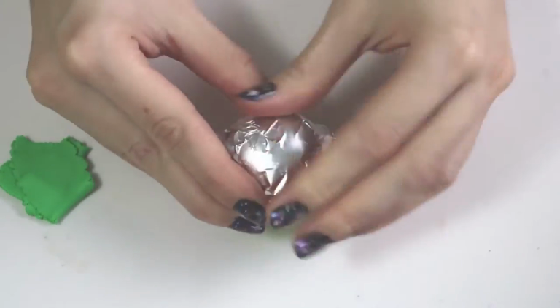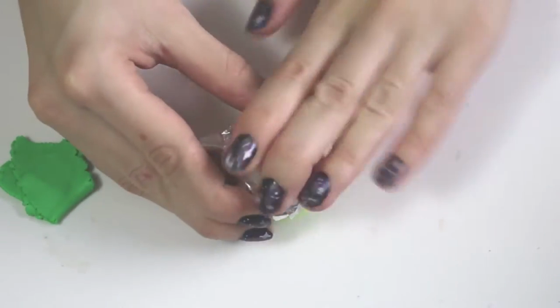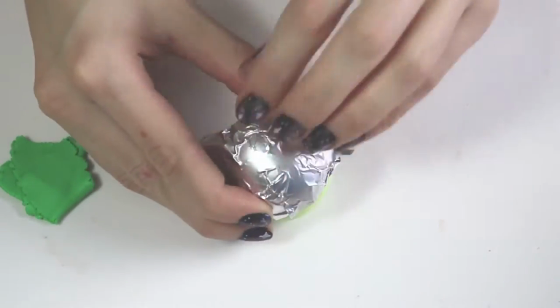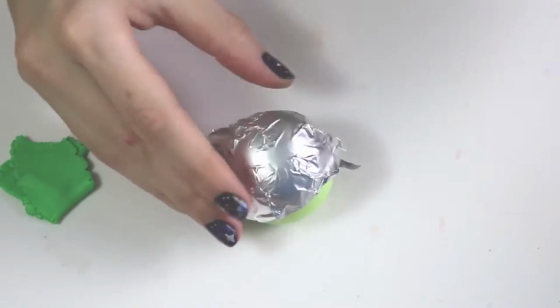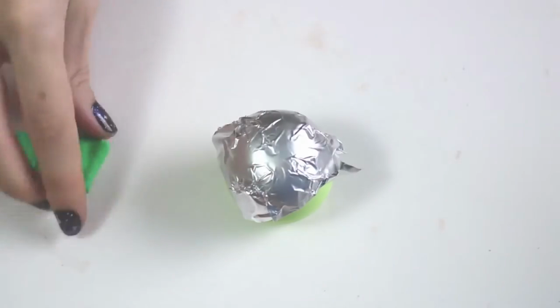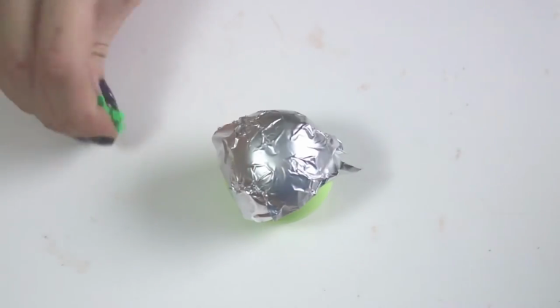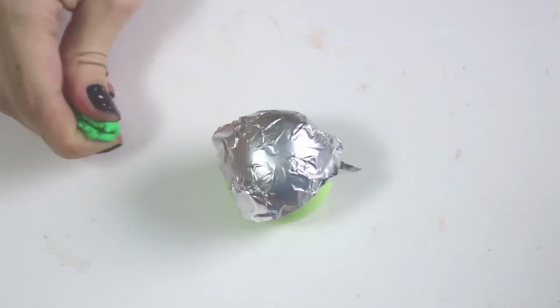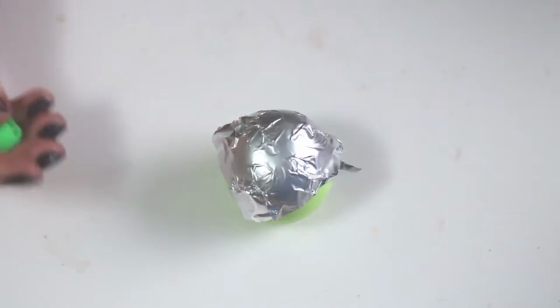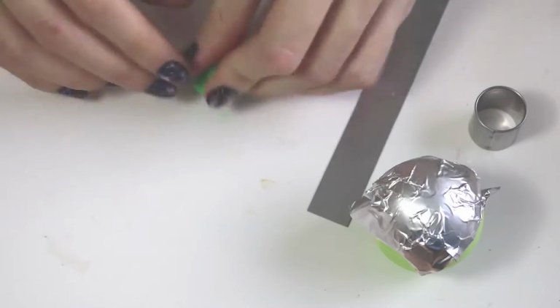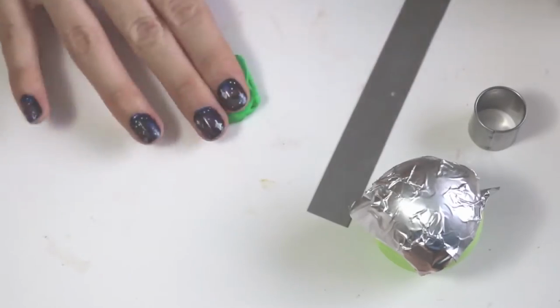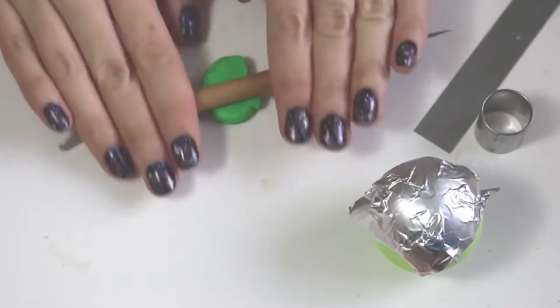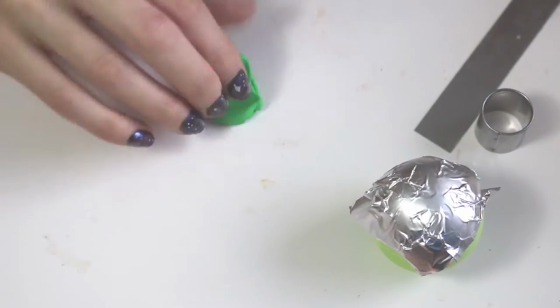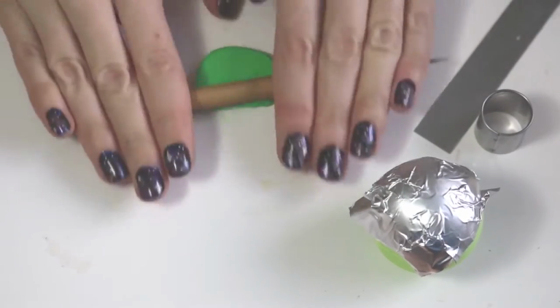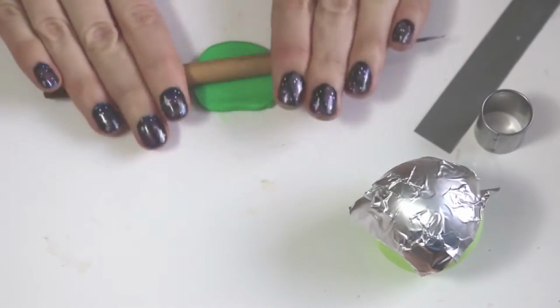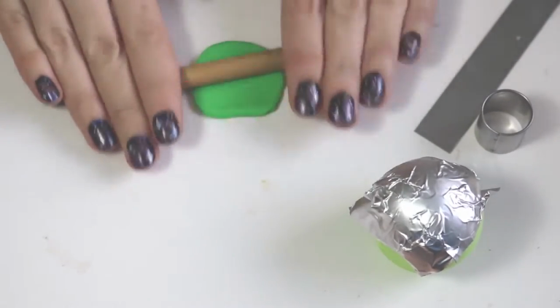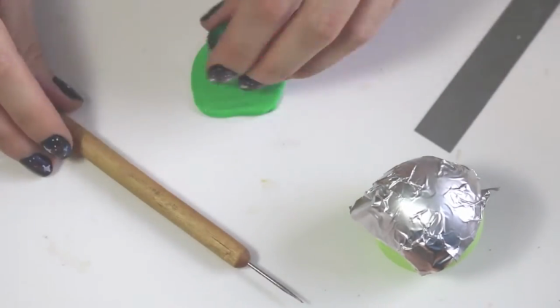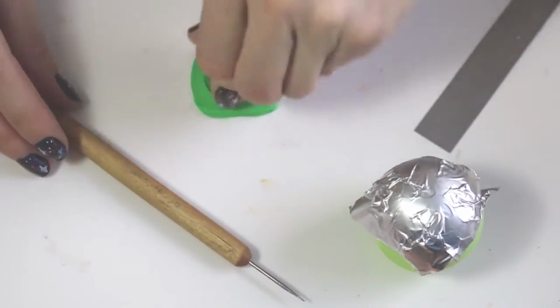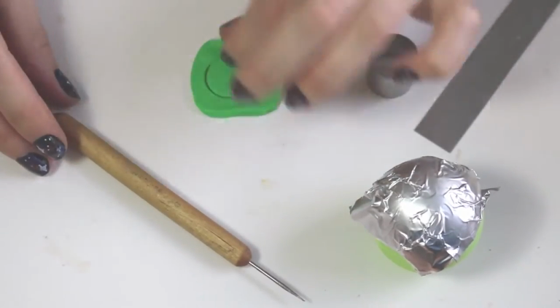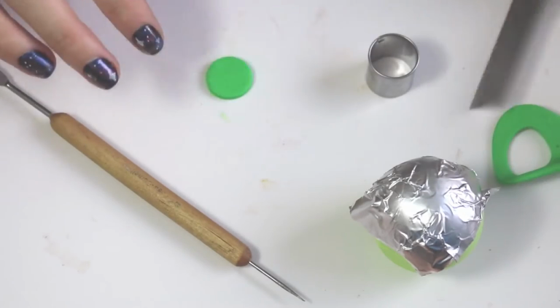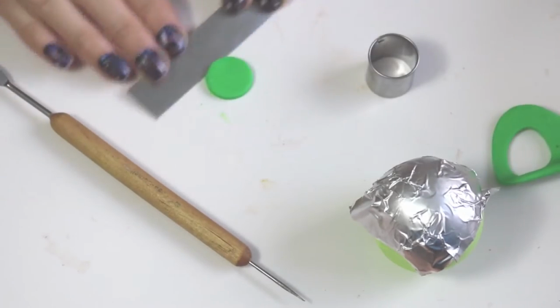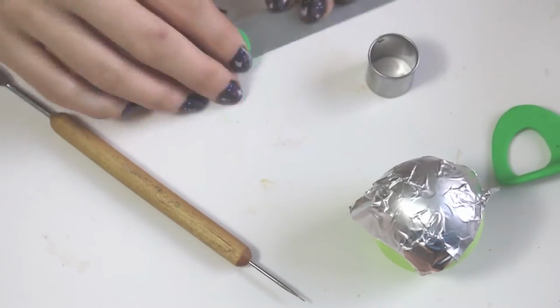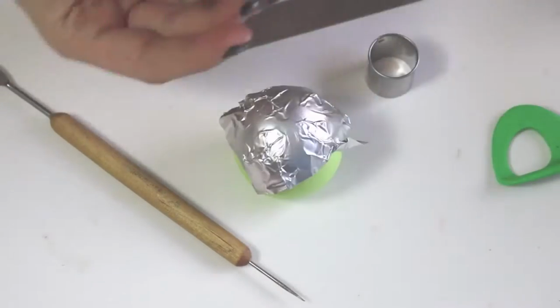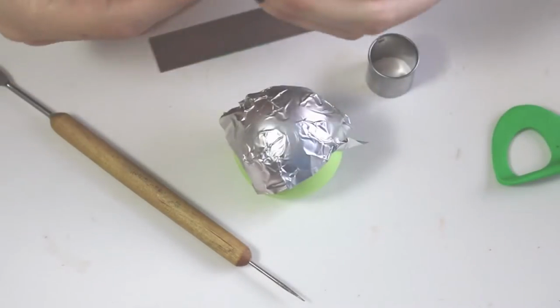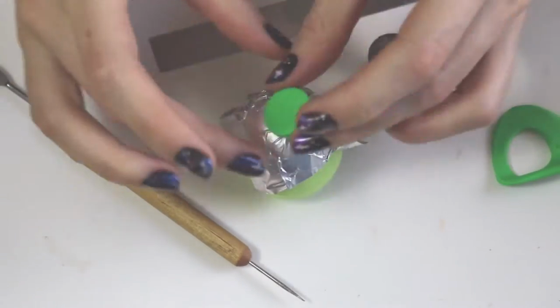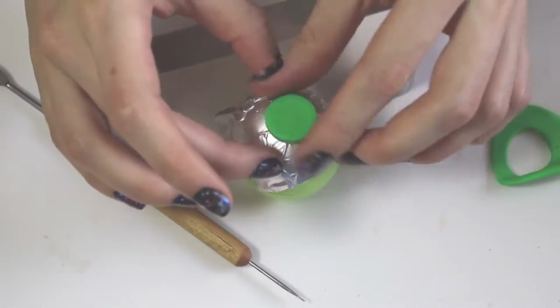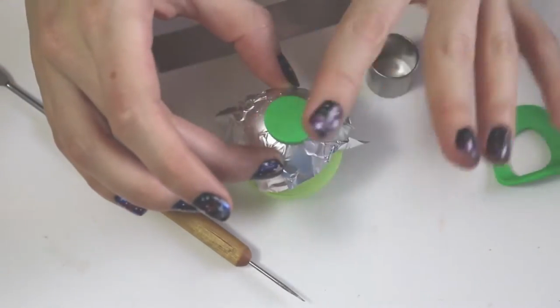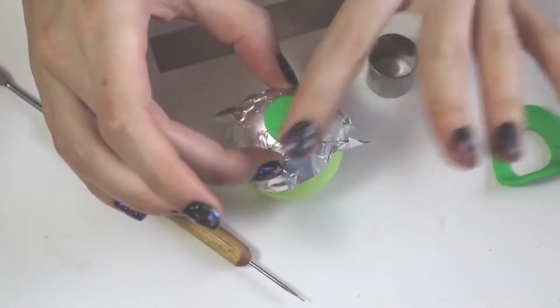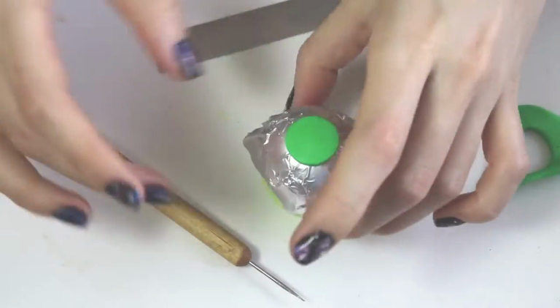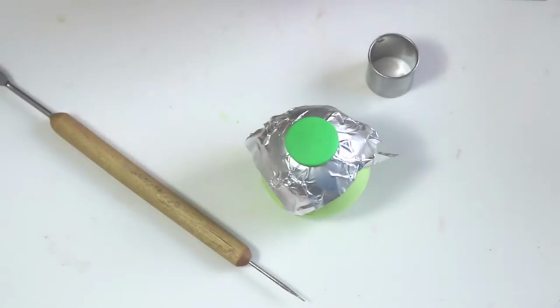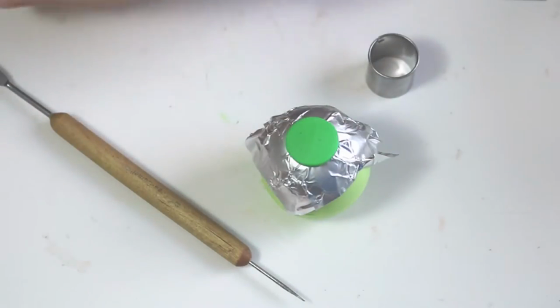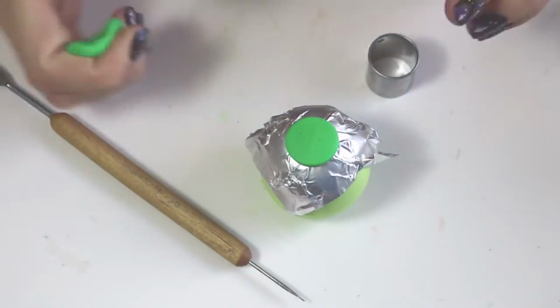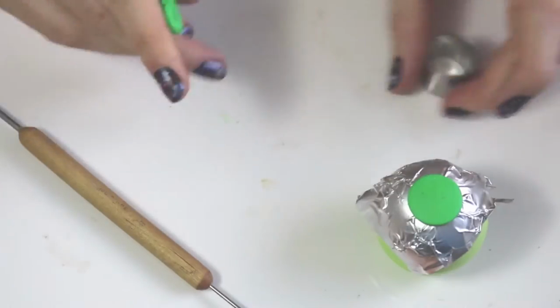You're going to add some tinfoil to the top of your EOS so we don't damage it. Then we're going to be flattening out the clay color that we'll be using and cutting it out with a small cookie cutter.